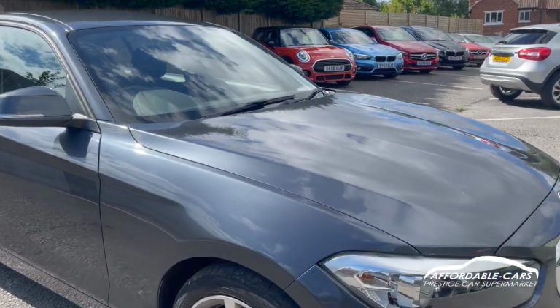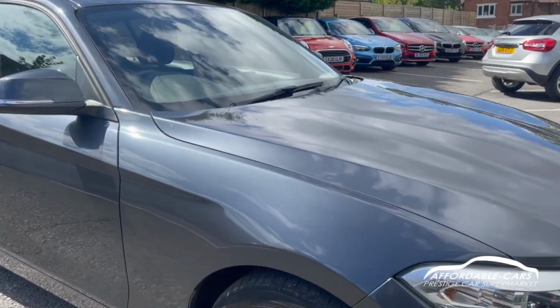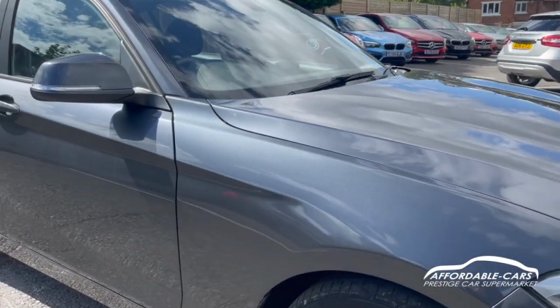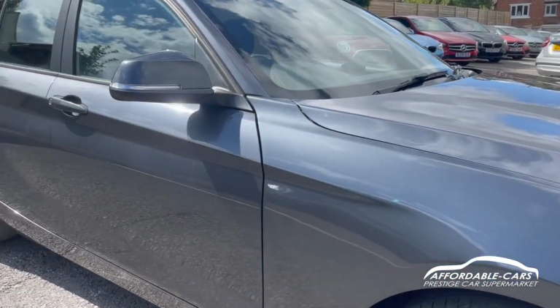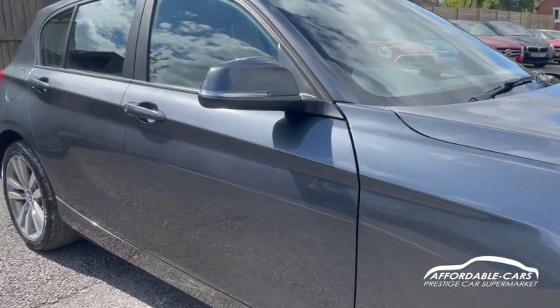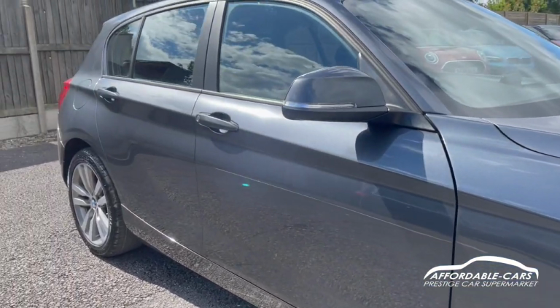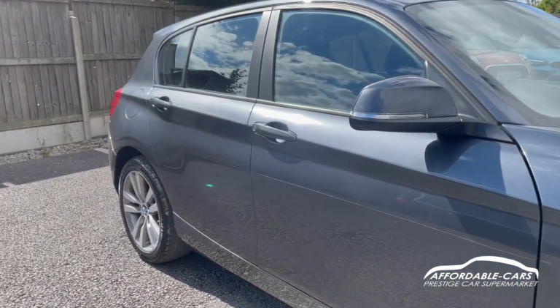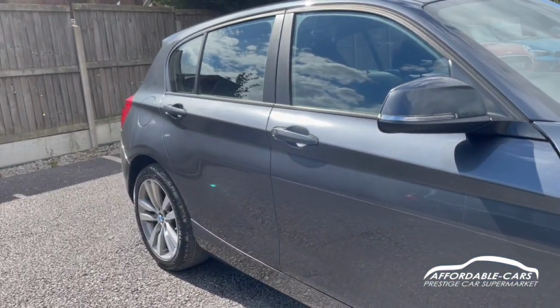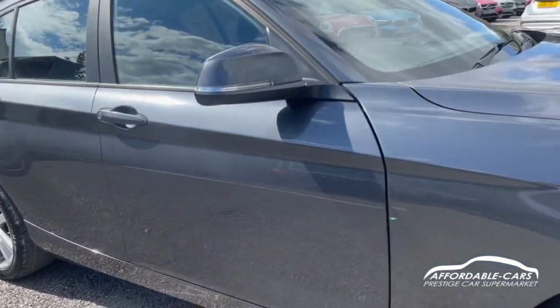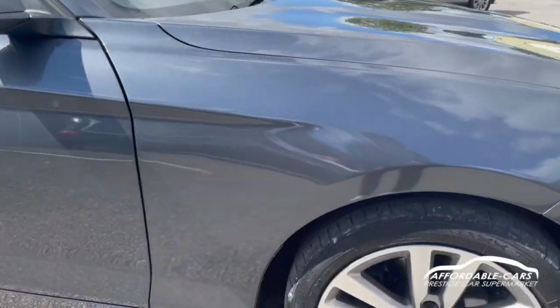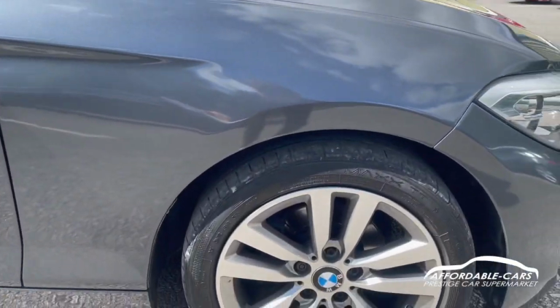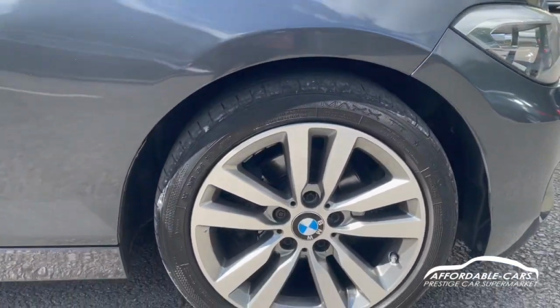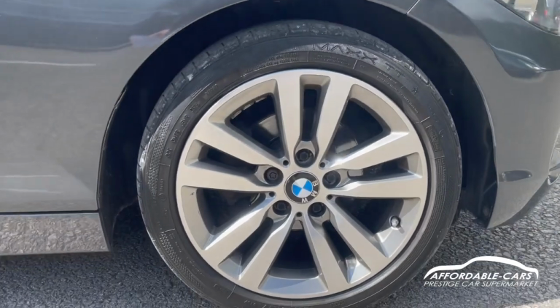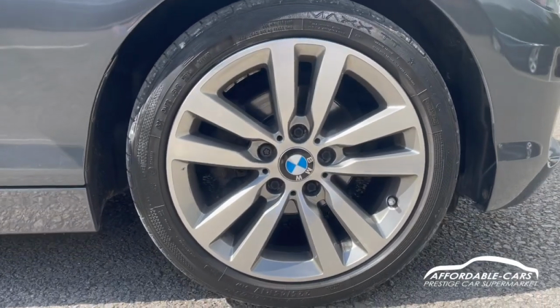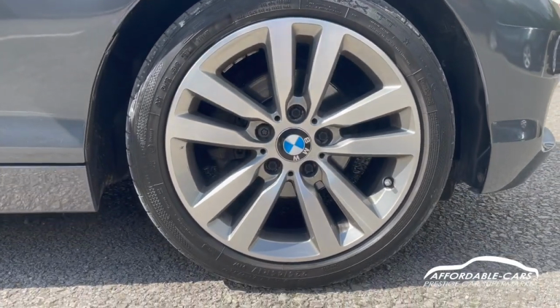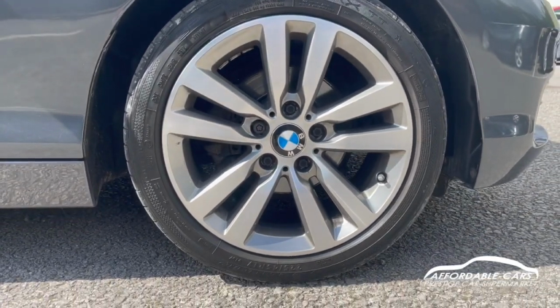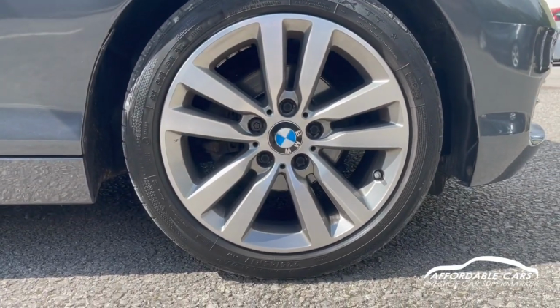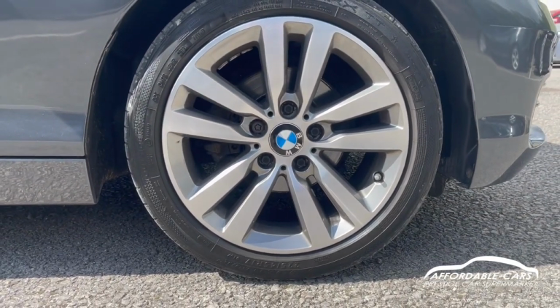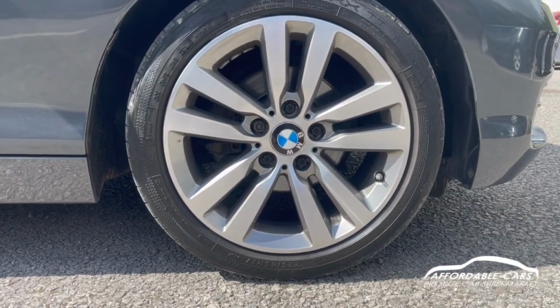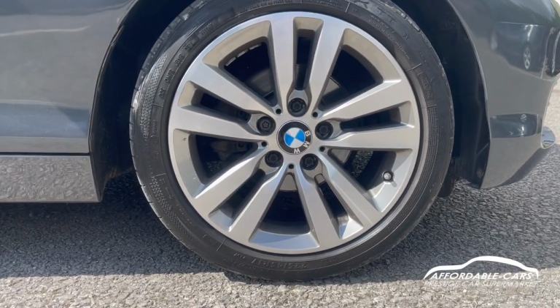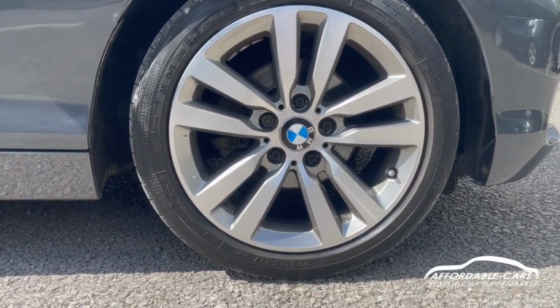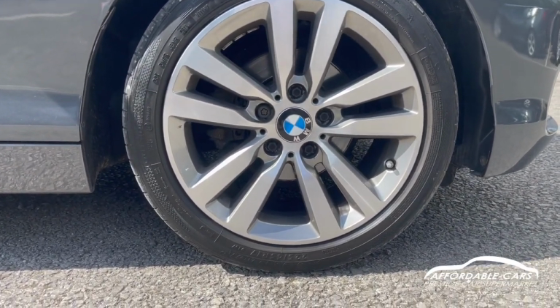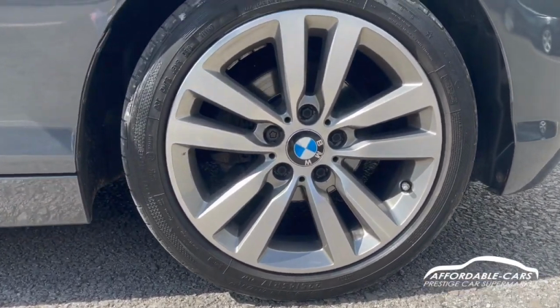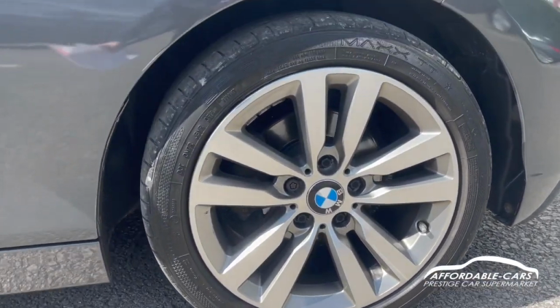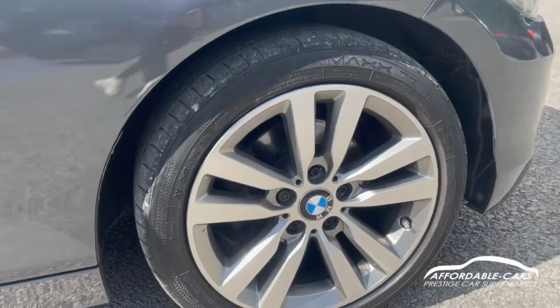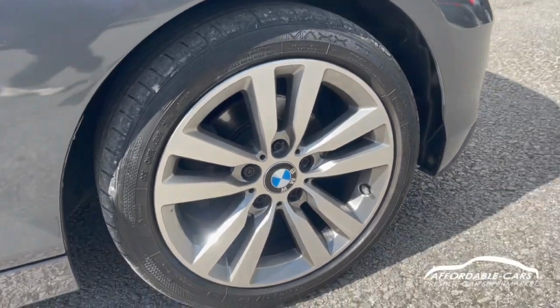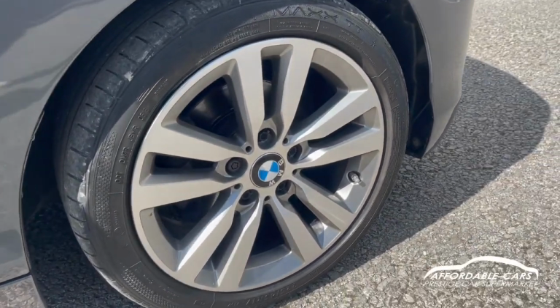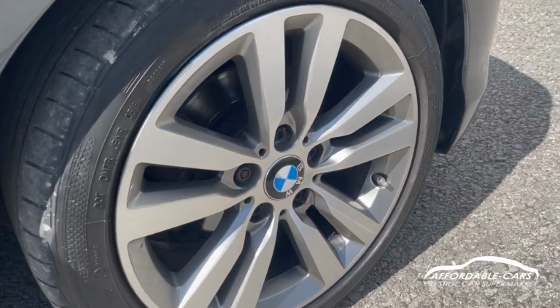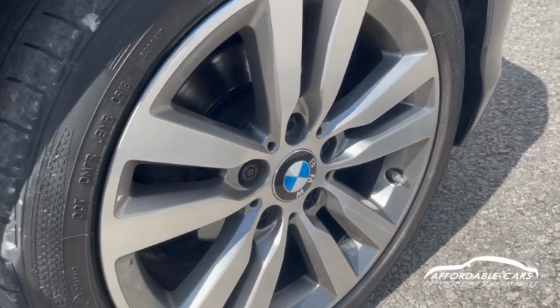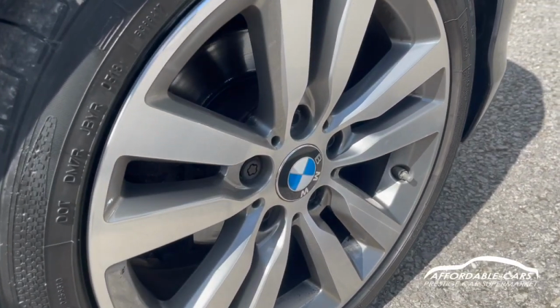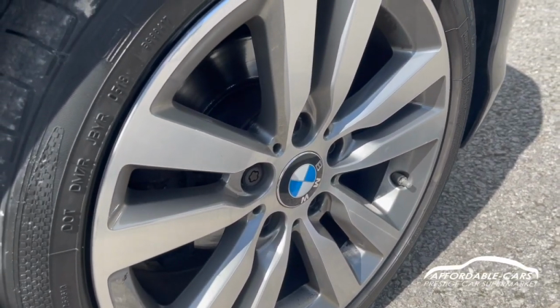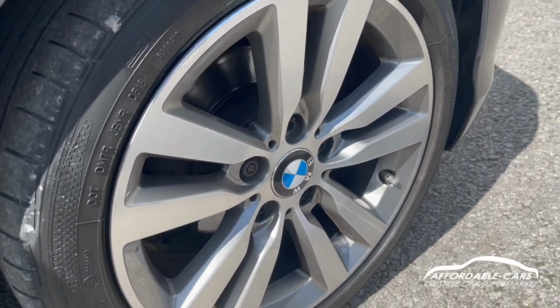If we go down to the alloys, we have 17-inch twin-spoke alloys which are diamond-turned, which look really great. Good-looking alloys — you've also got your BMW eccentric casings on there too which look really great.